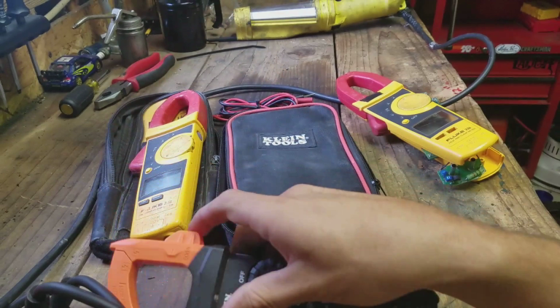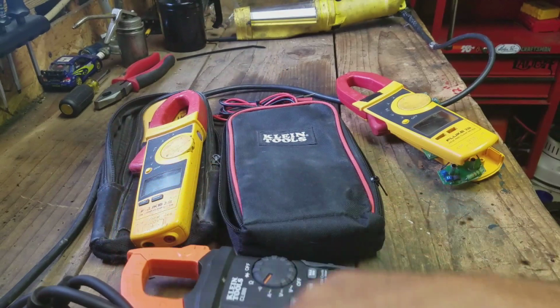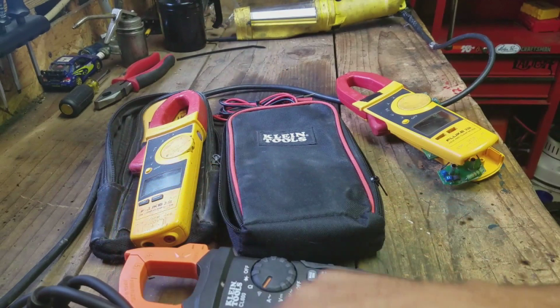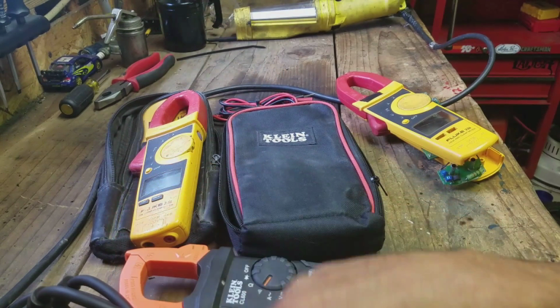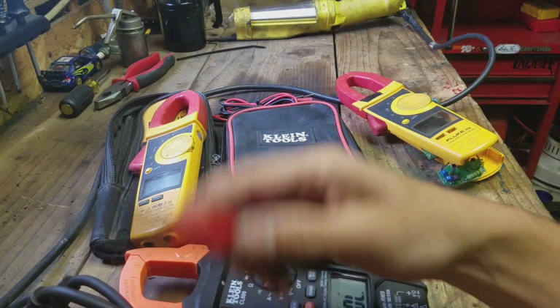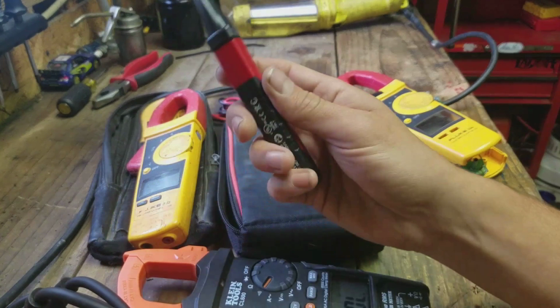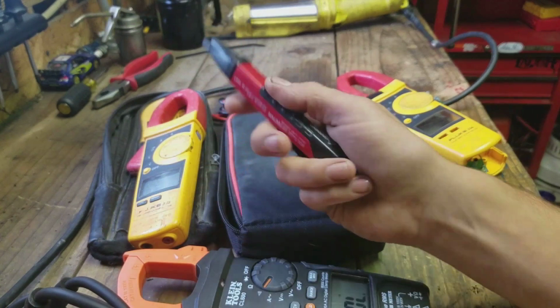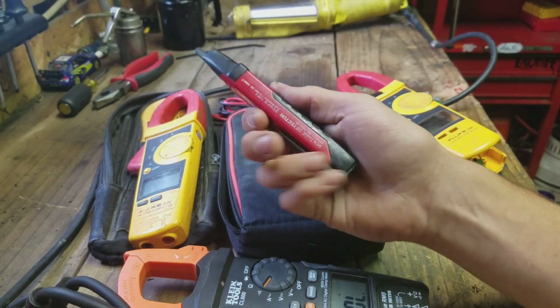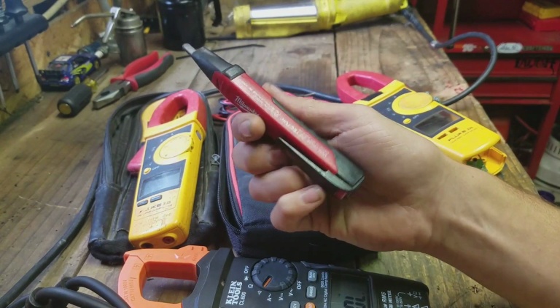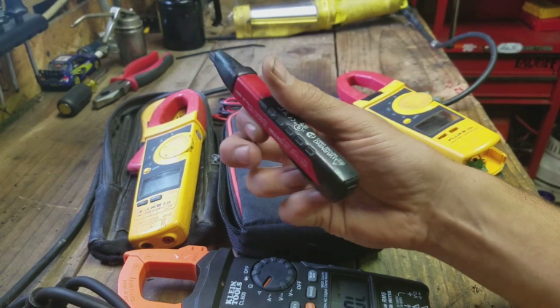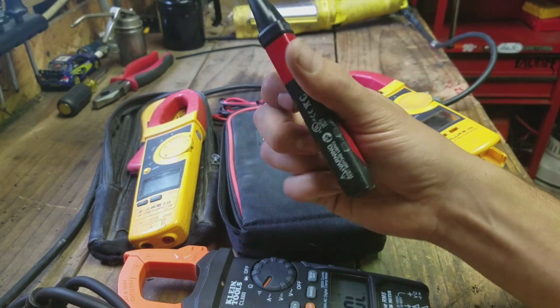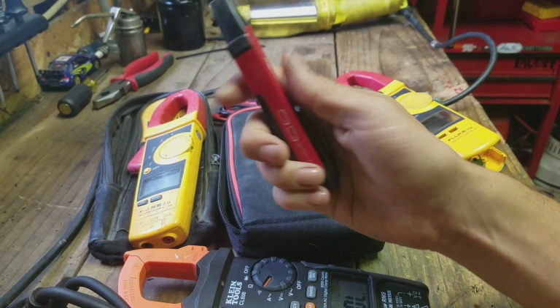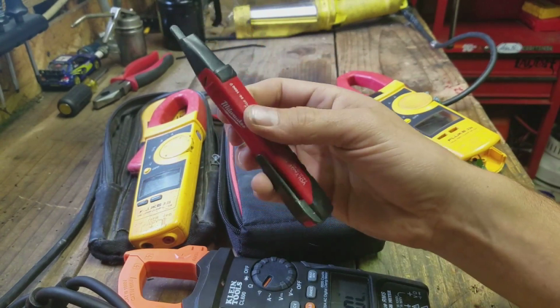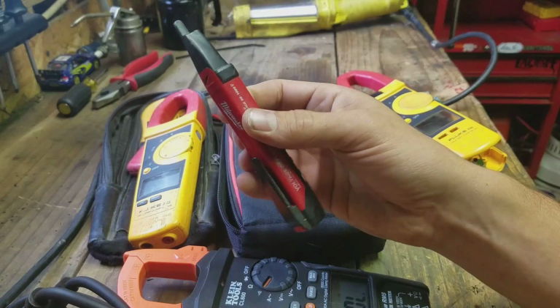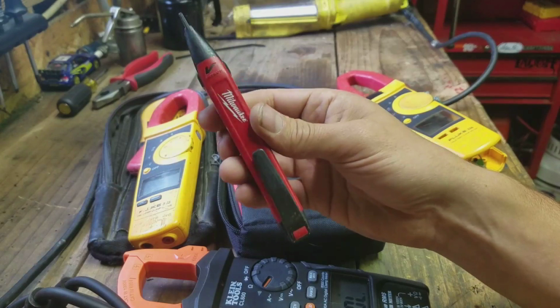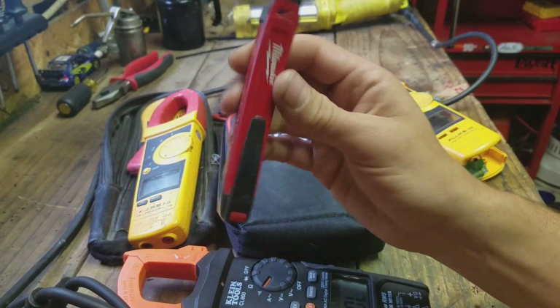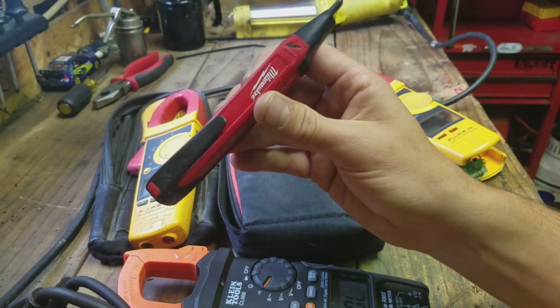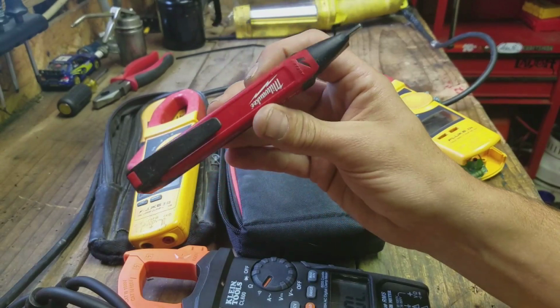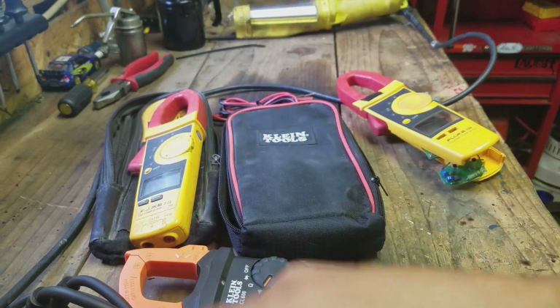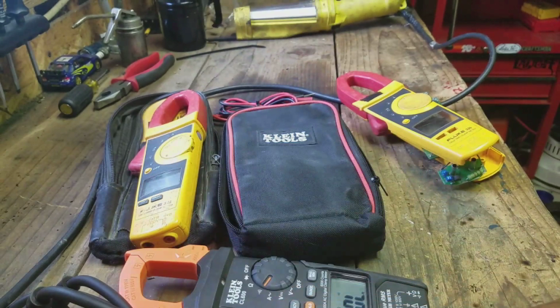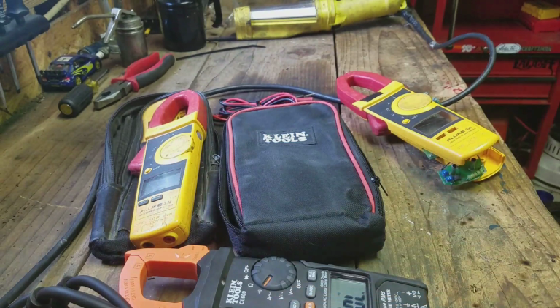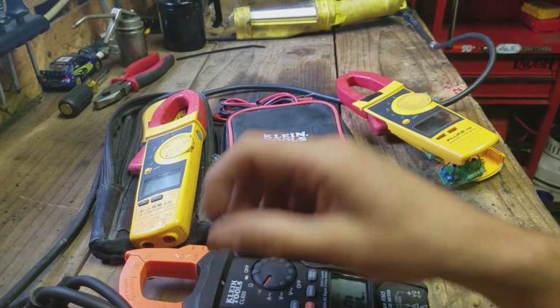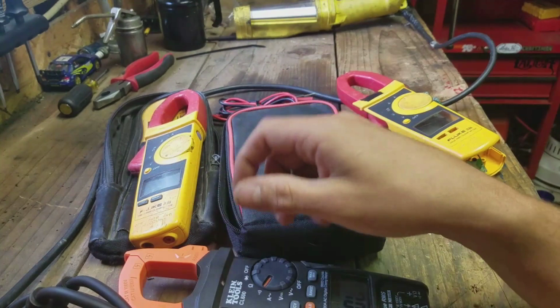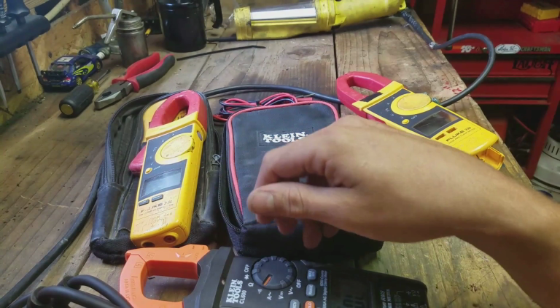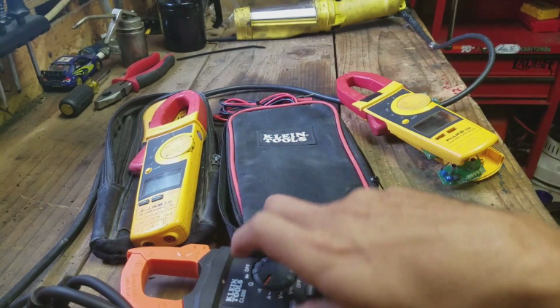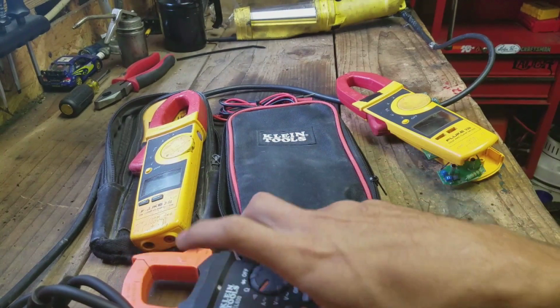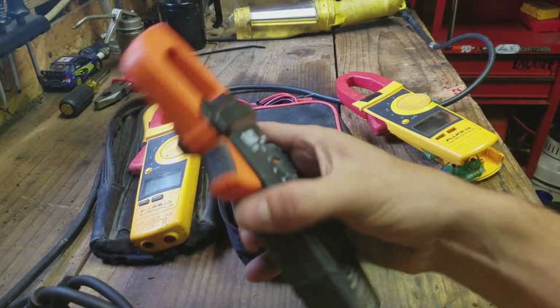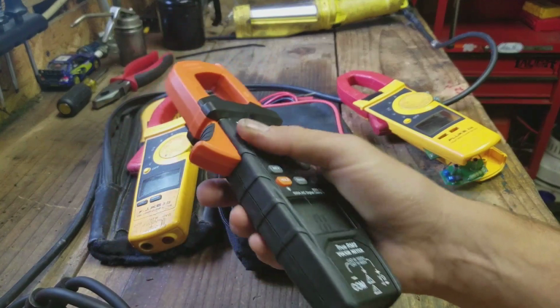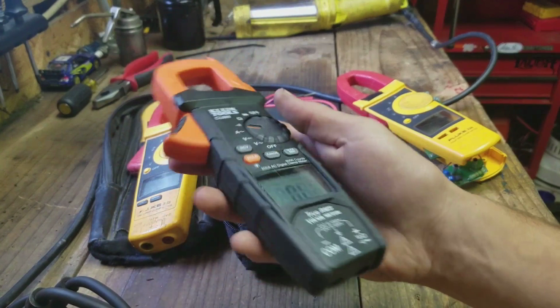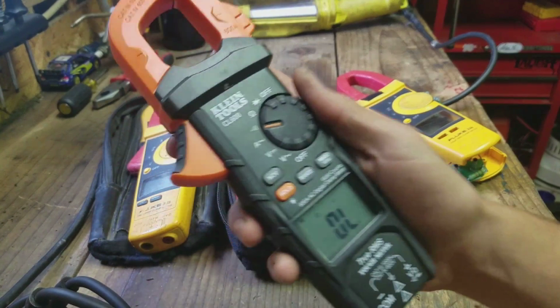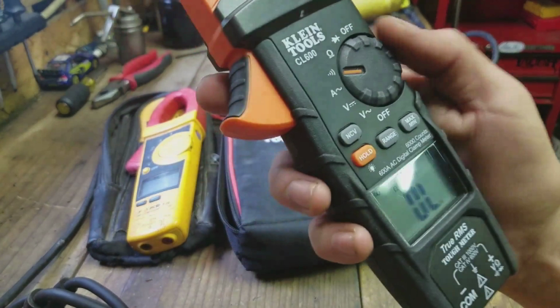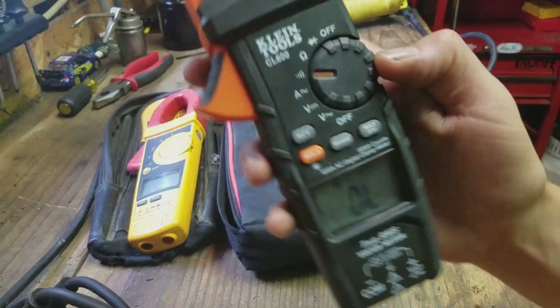You're not going to test some 480 volts with this and be like 'okay, it's off.' This isn't good enough technology to trust with dangerous voltages like that.